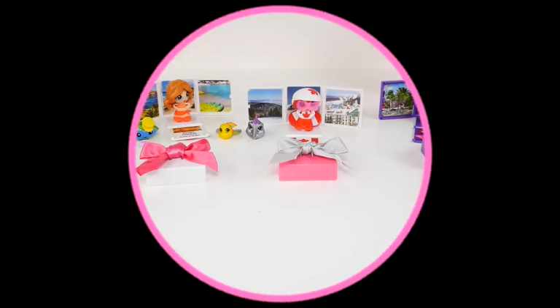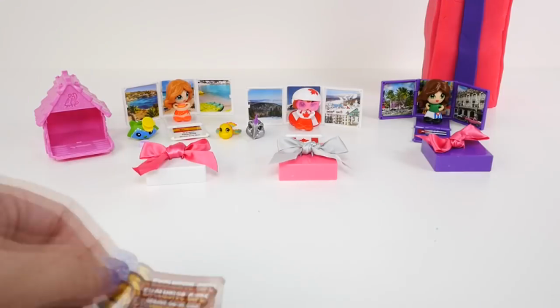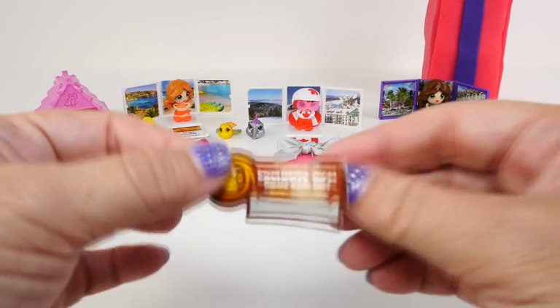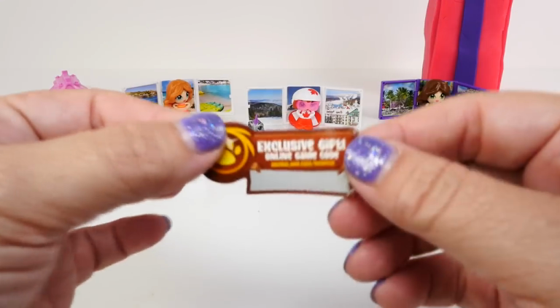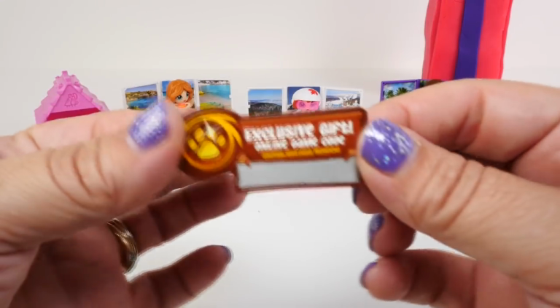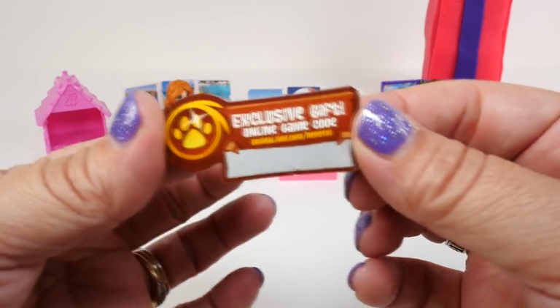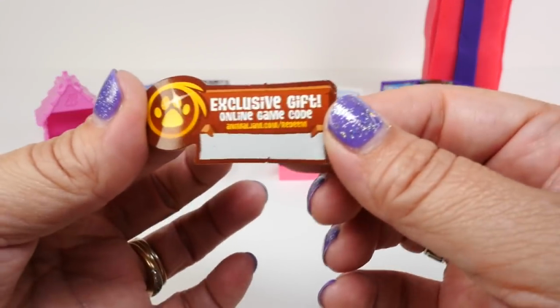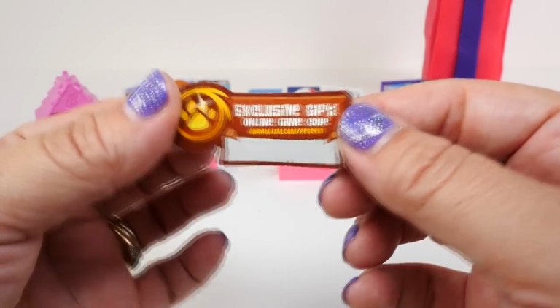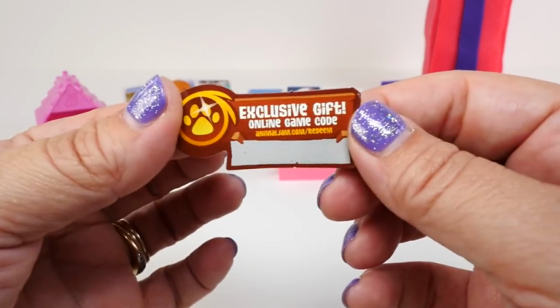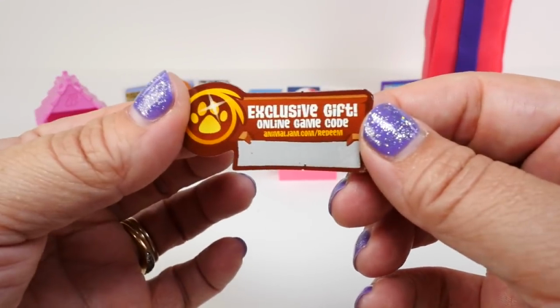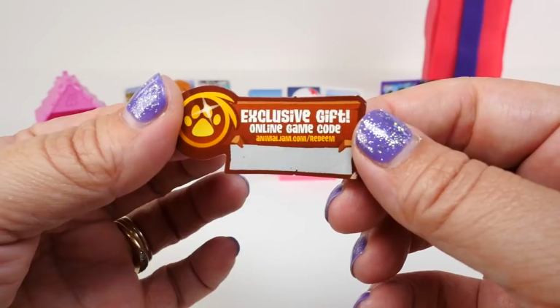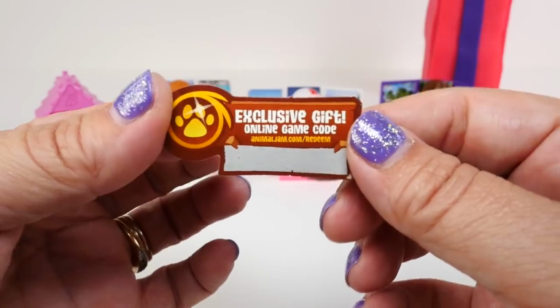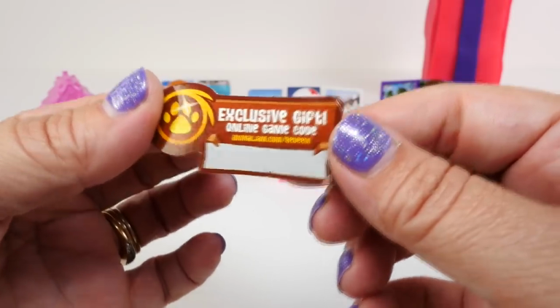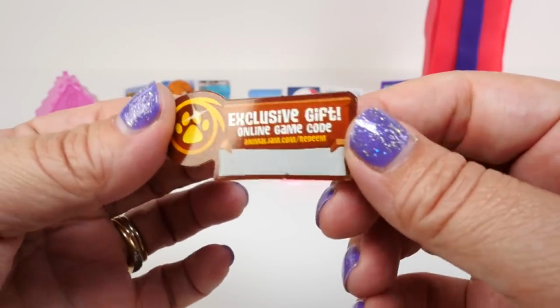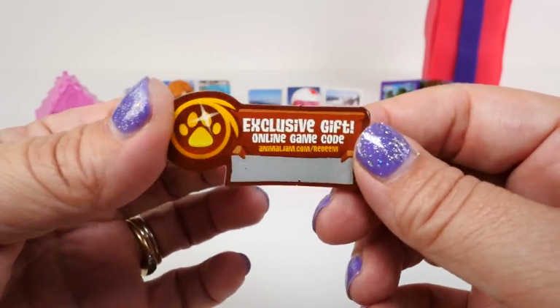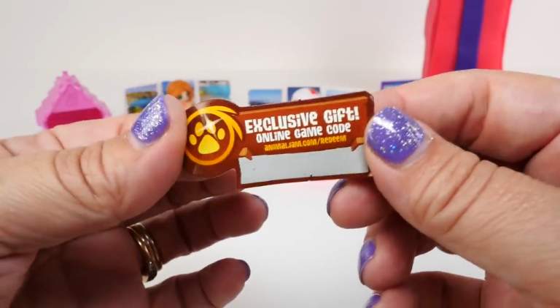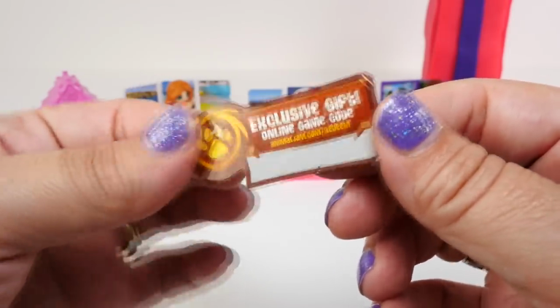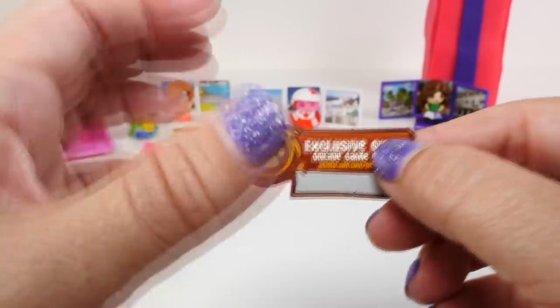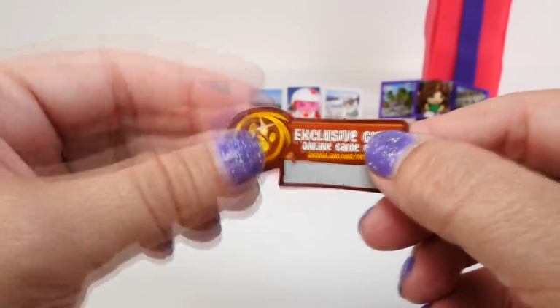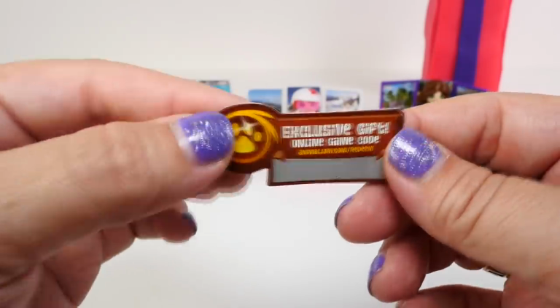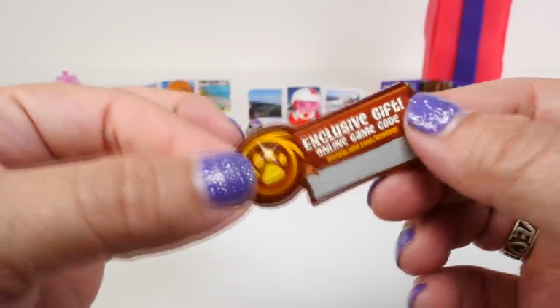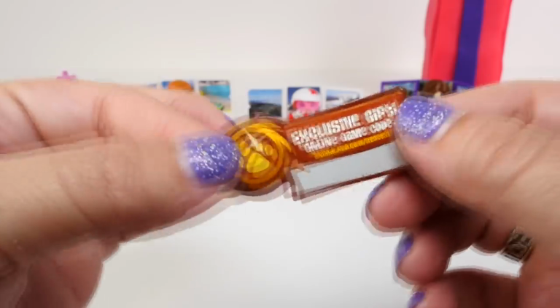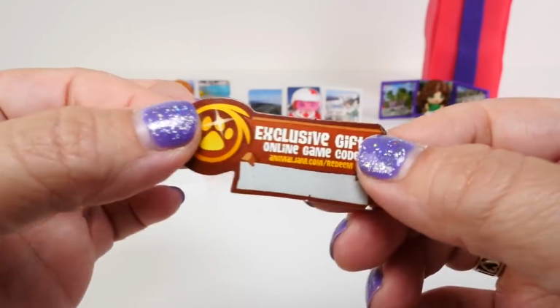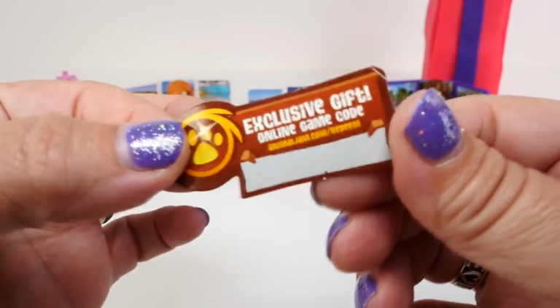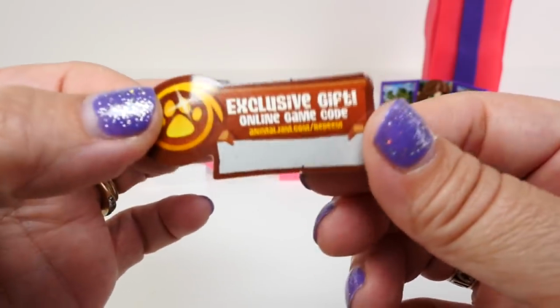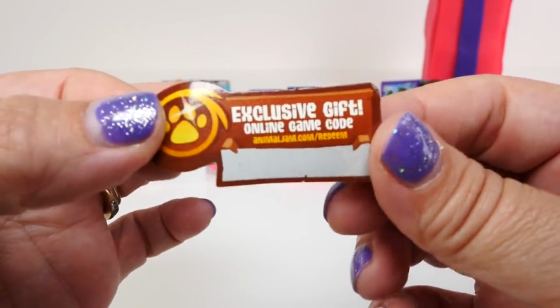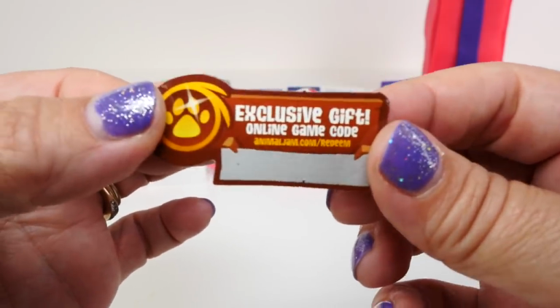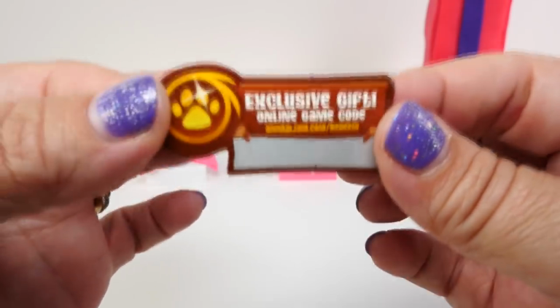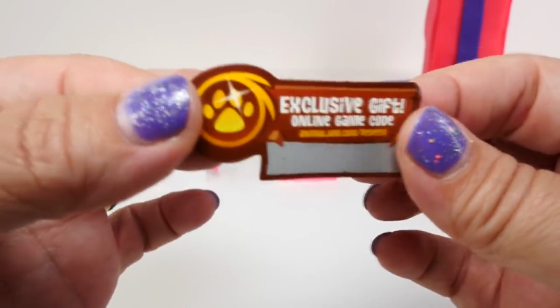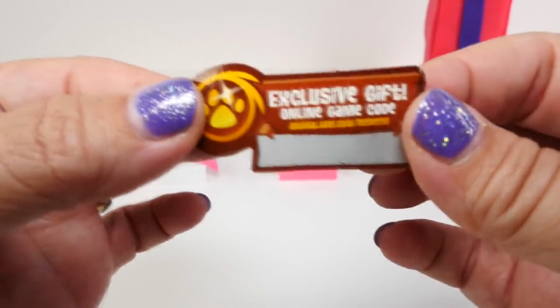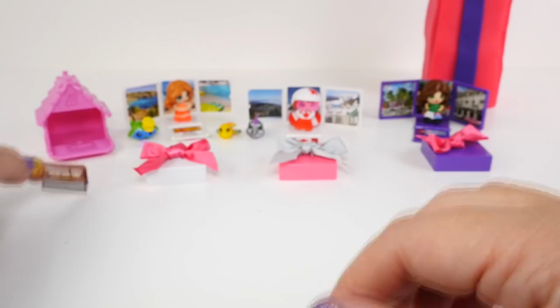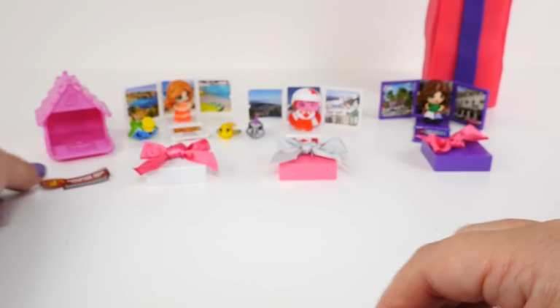While I was cleaning the table up, I found this - it is an exclusive online game code for the Animal Jam. So it definitely is something to do with a game online. If you guys have played this and you like it, let me know in the comments.